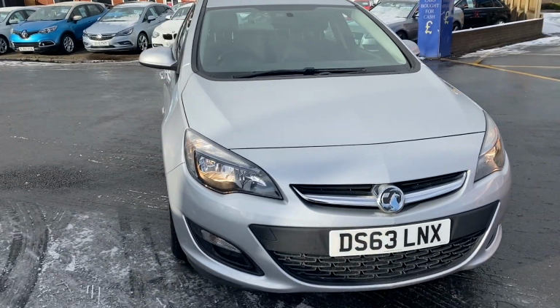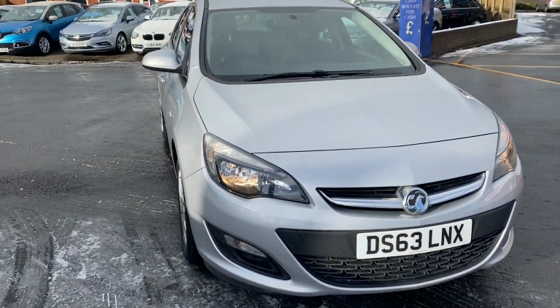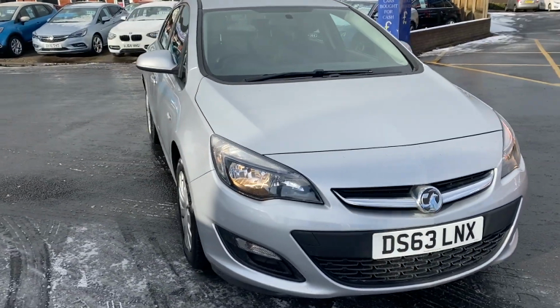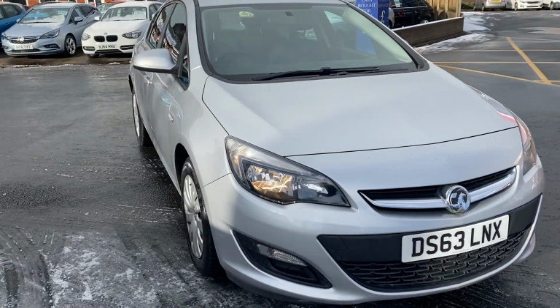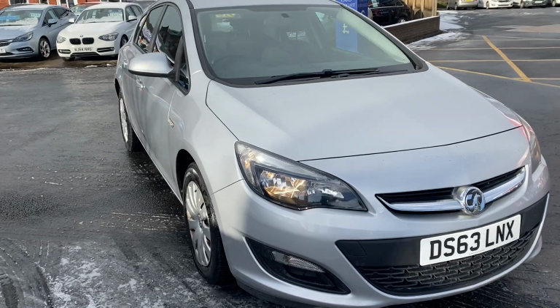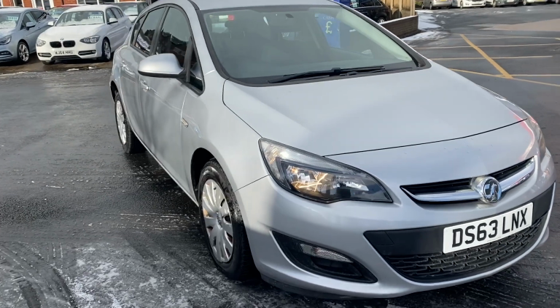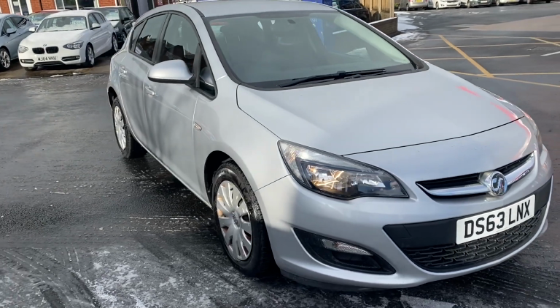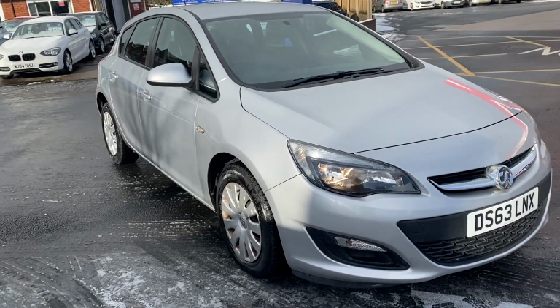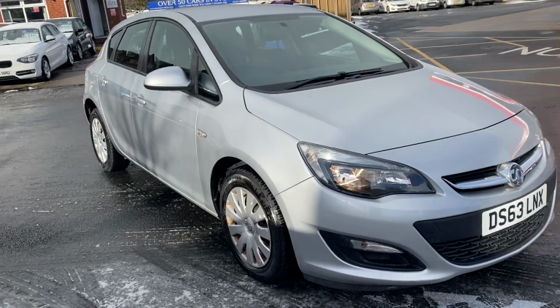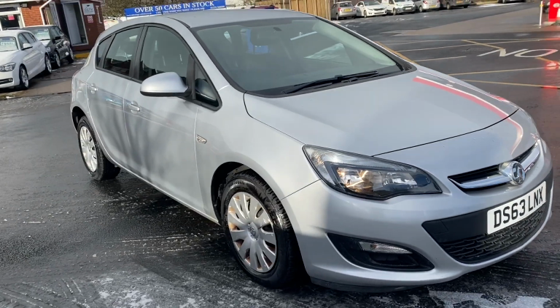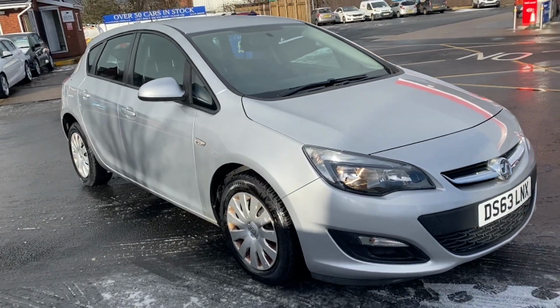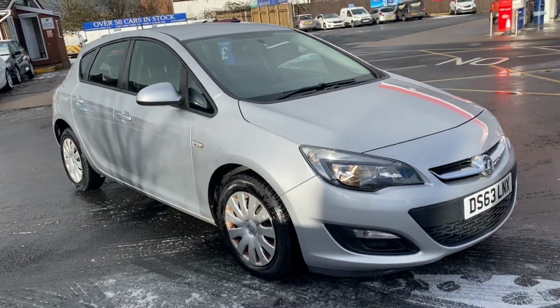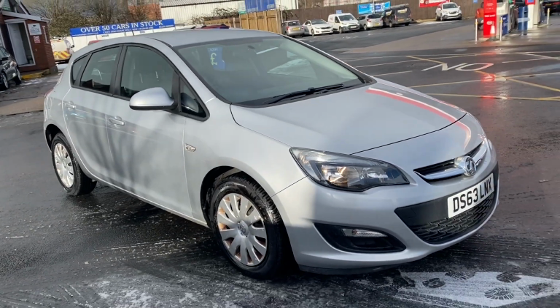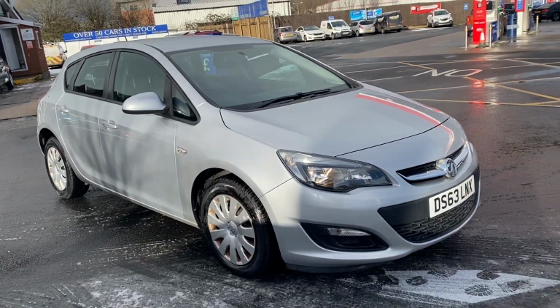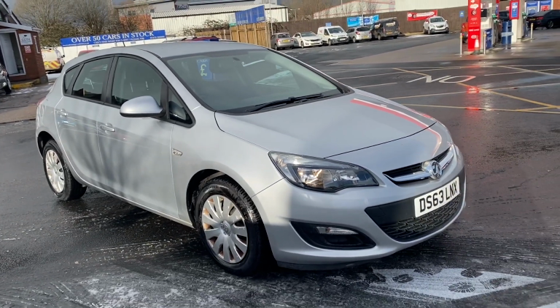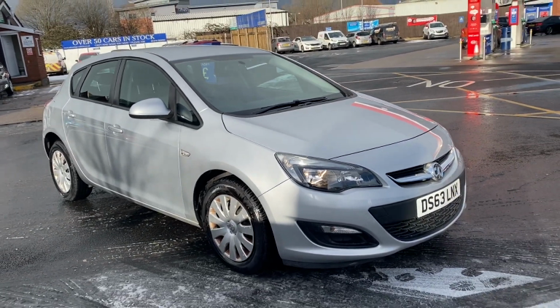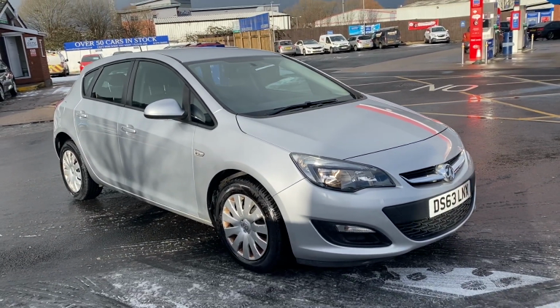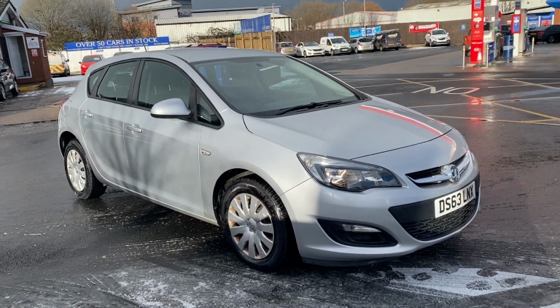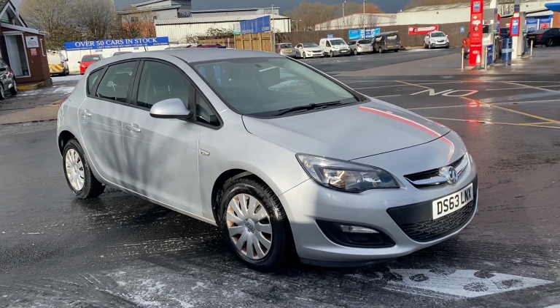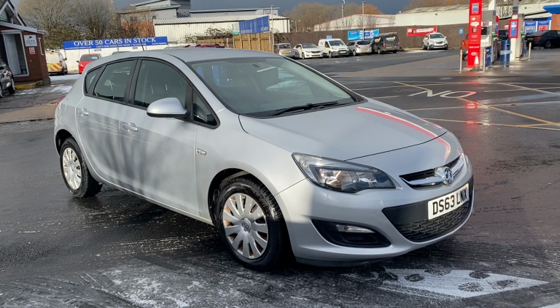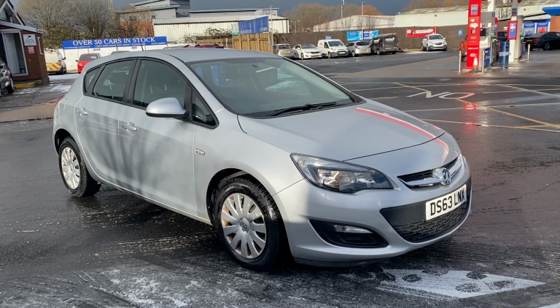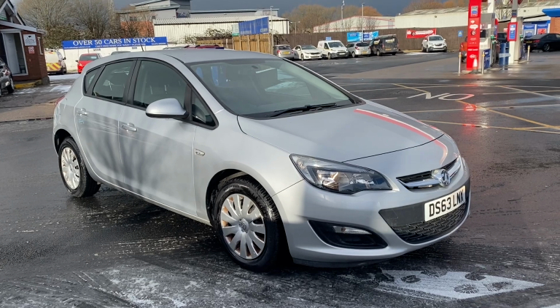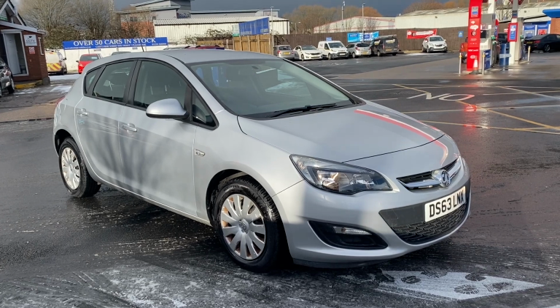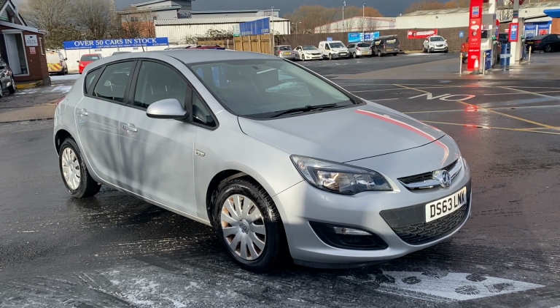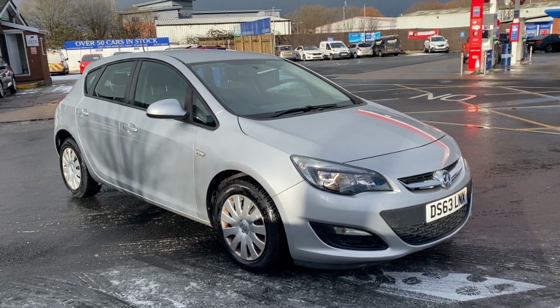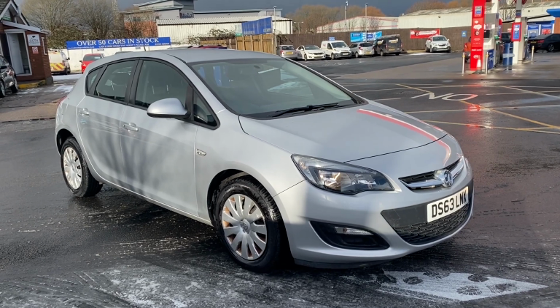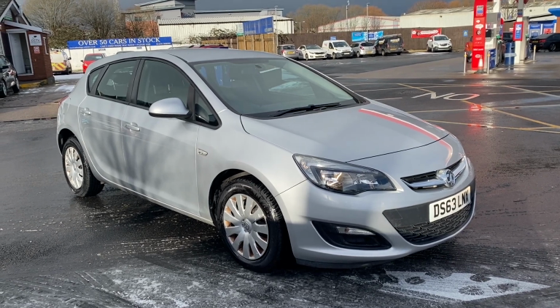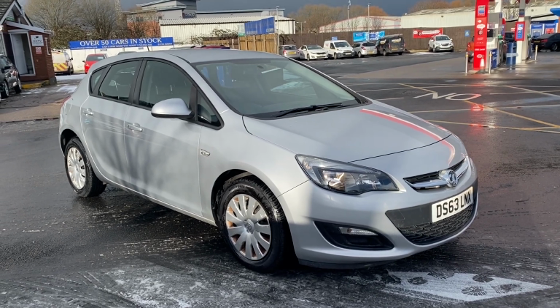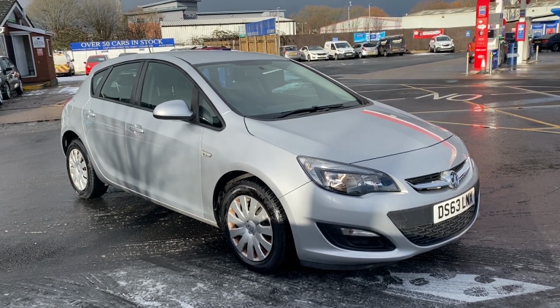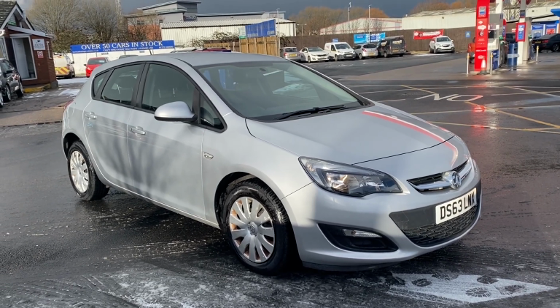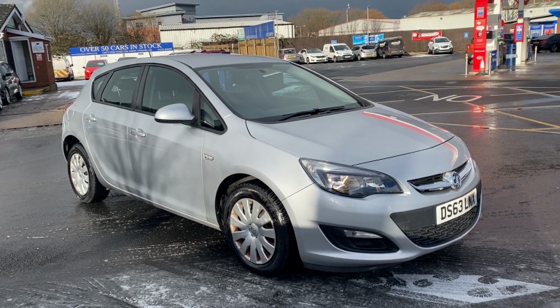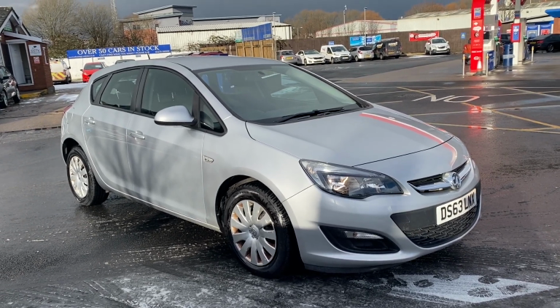My name is Tom and my colleagues Andy and Simon will also be here to help you out the best way we can. We are ordering new wheel trims for this car as well, so they will be fitted prior to sale.